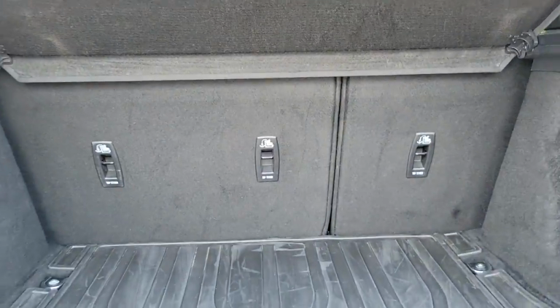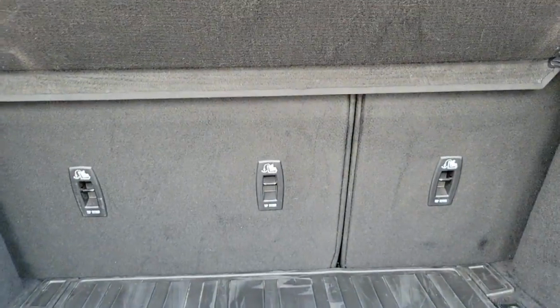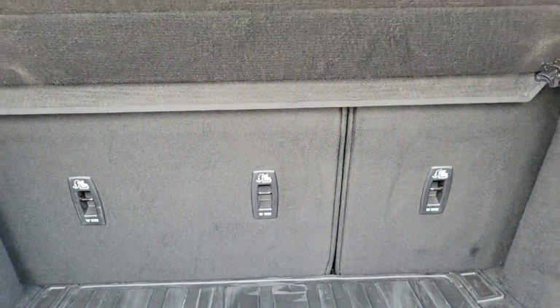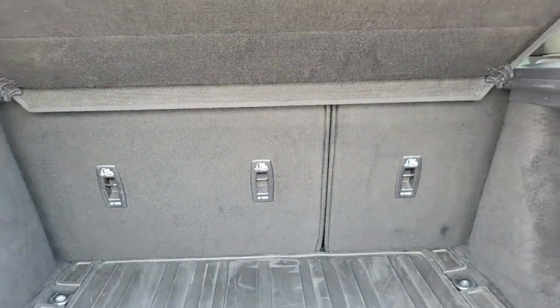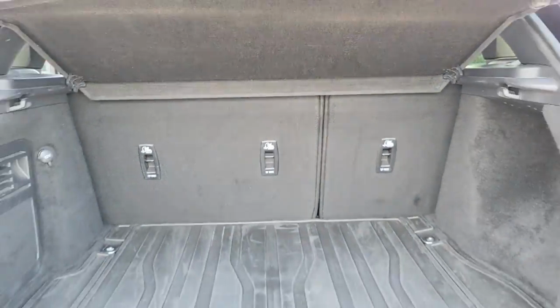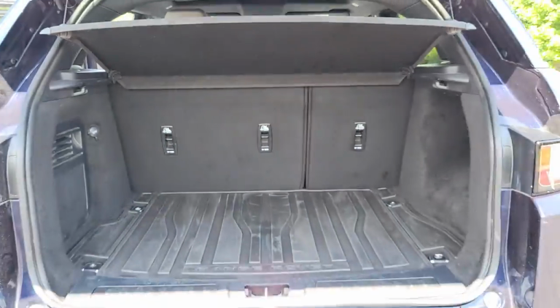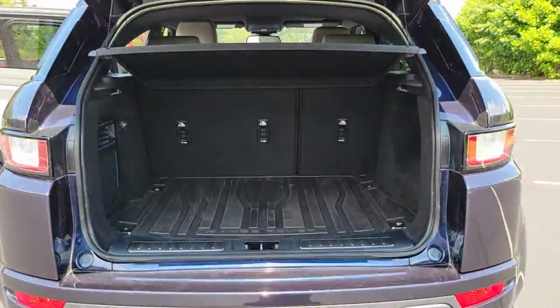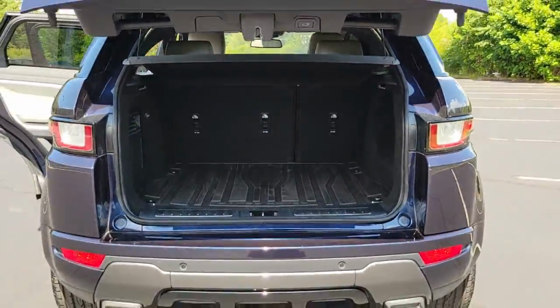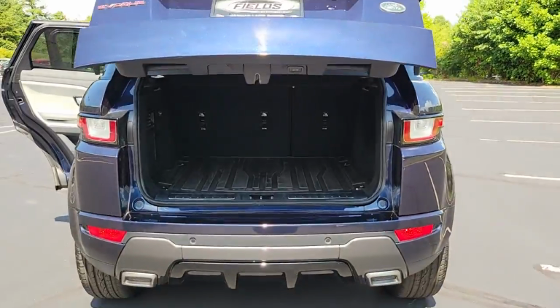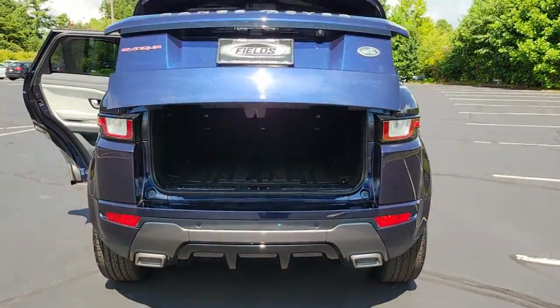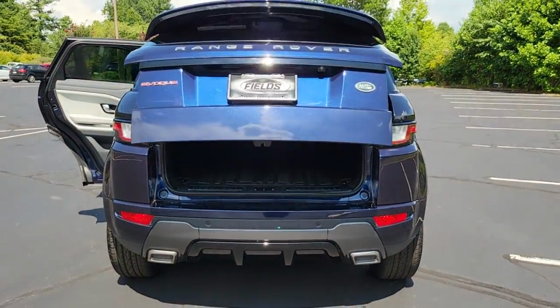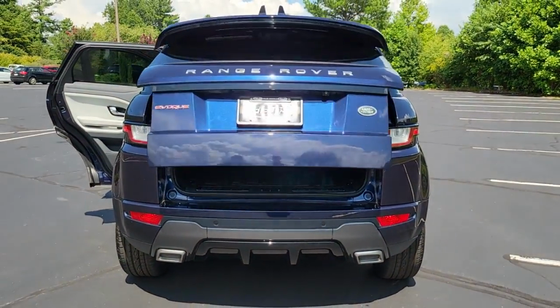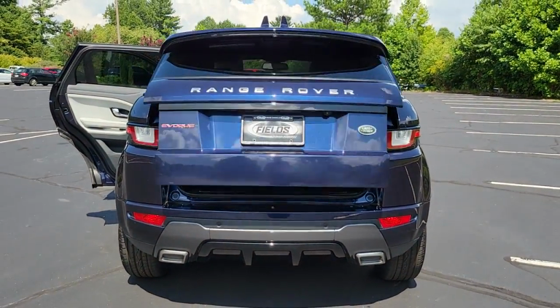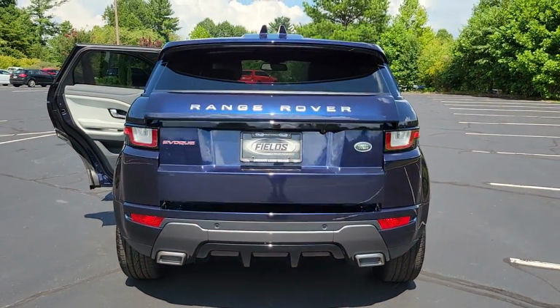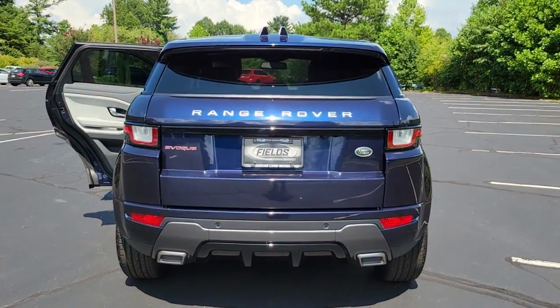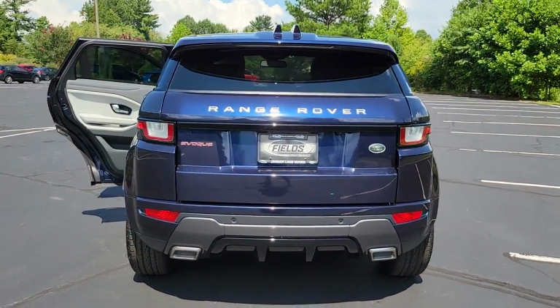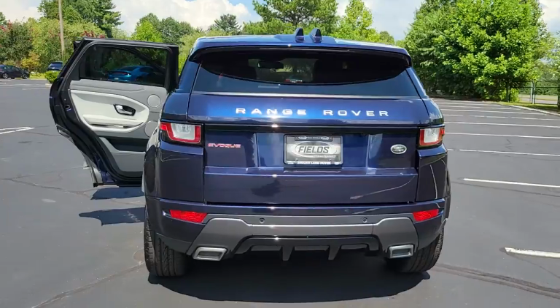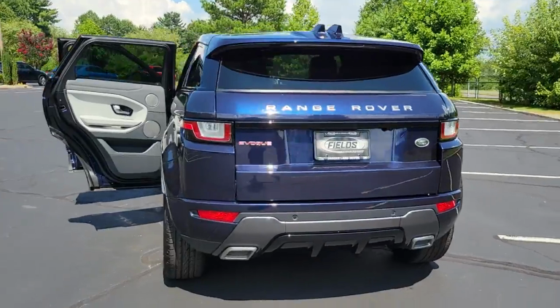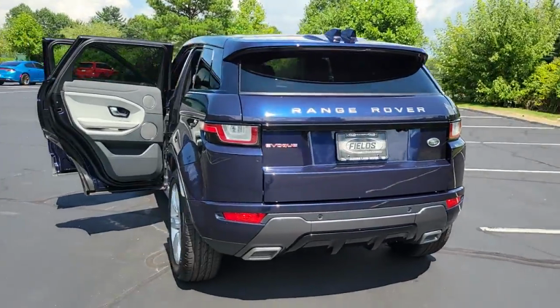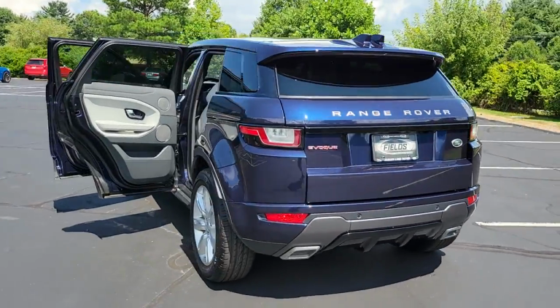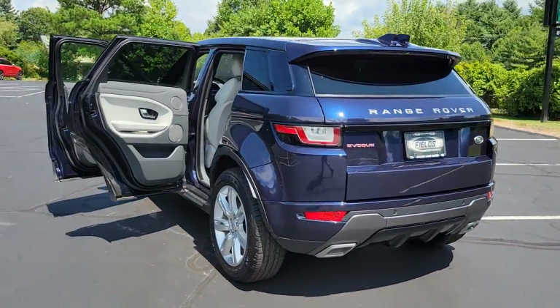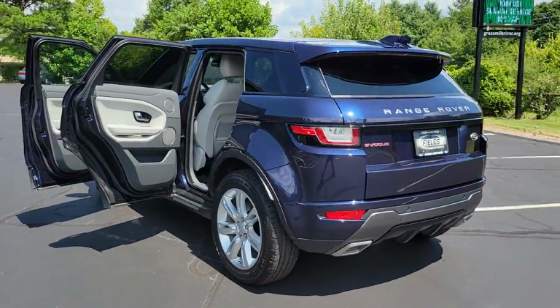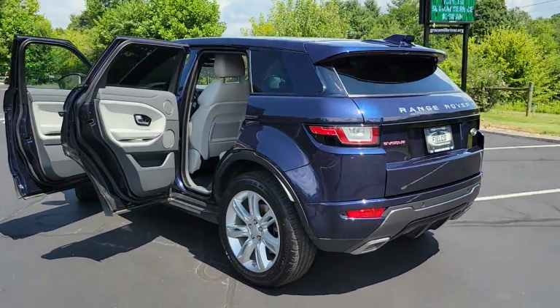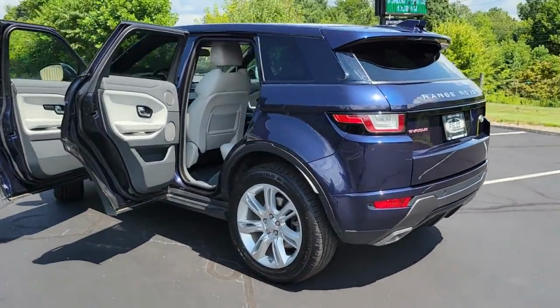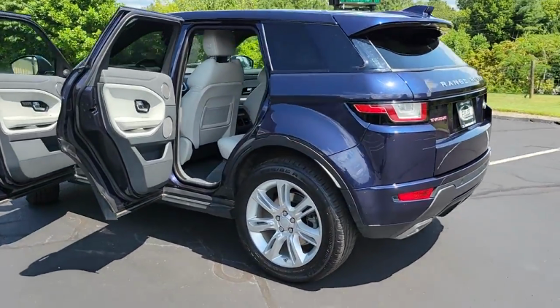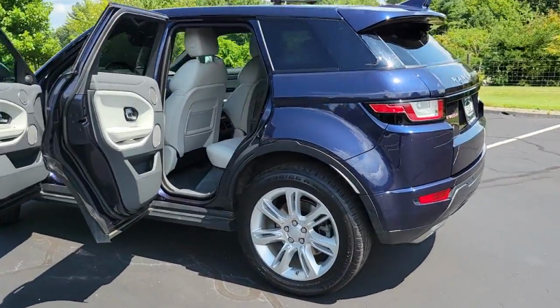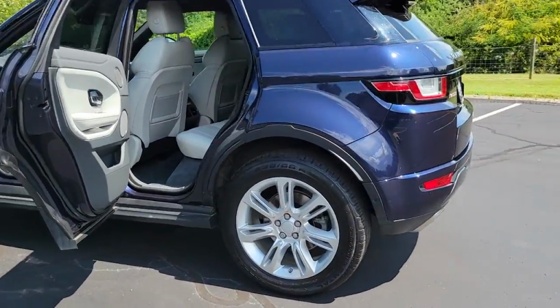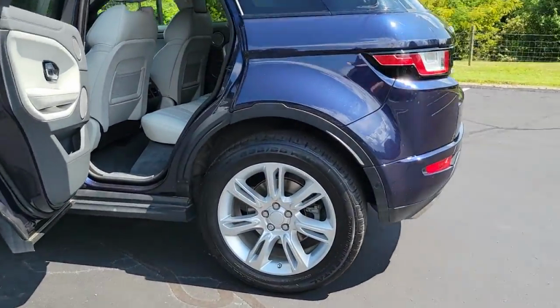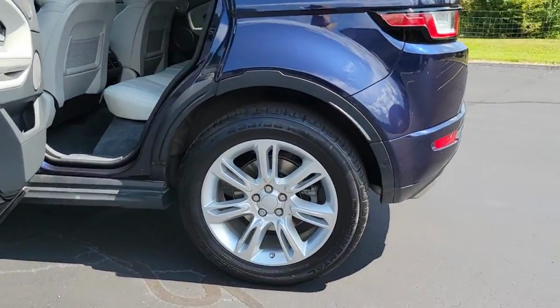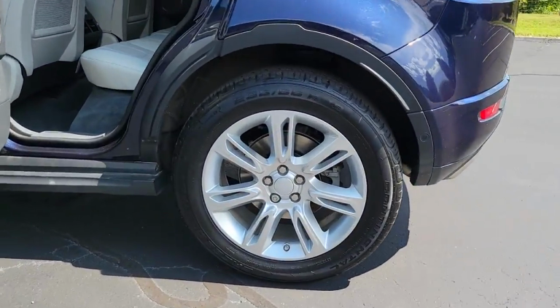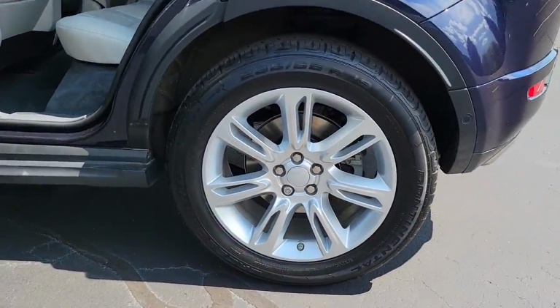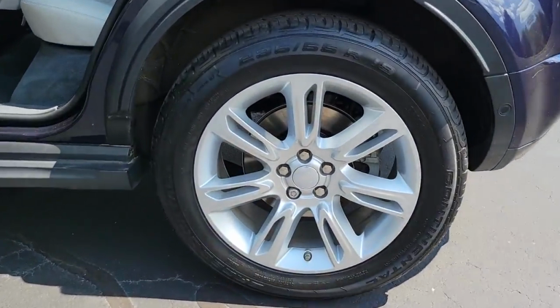Enjoy a closer look at this stylish Land Rover Range Rover Evoque — the subcompact luxury SUV with all-weather capability, lively performance, and undeniable high-end panache.